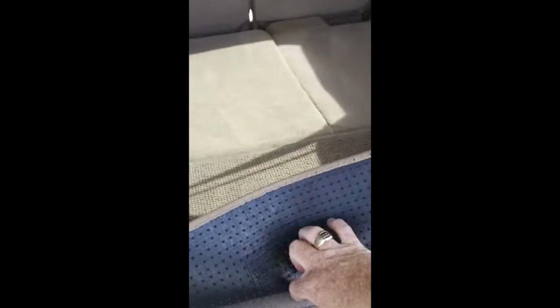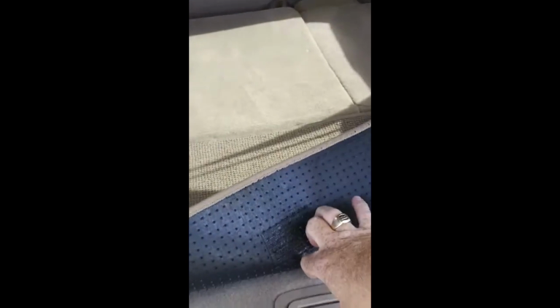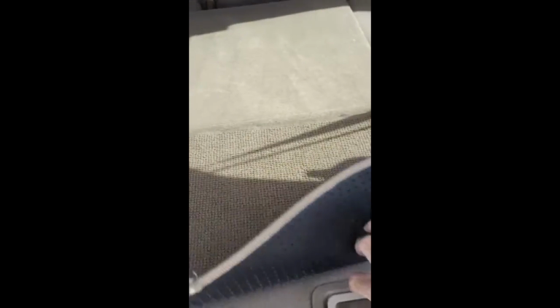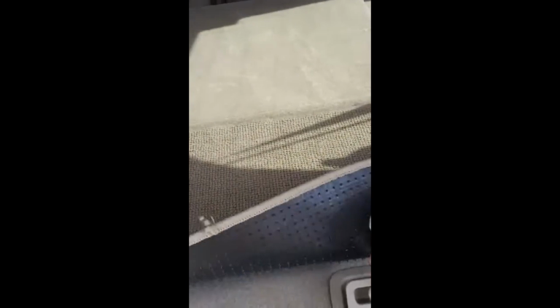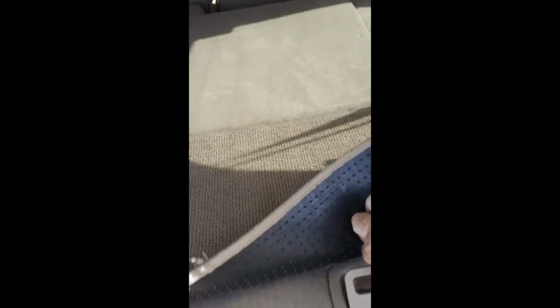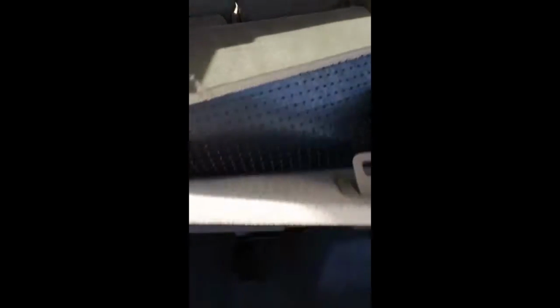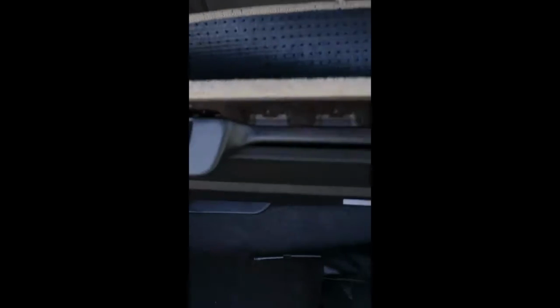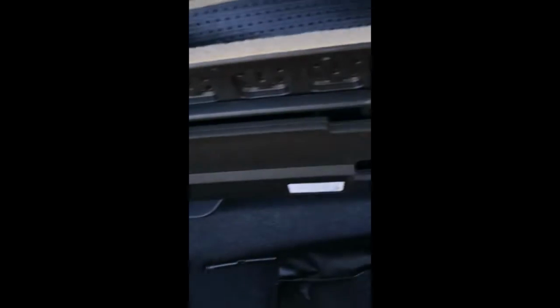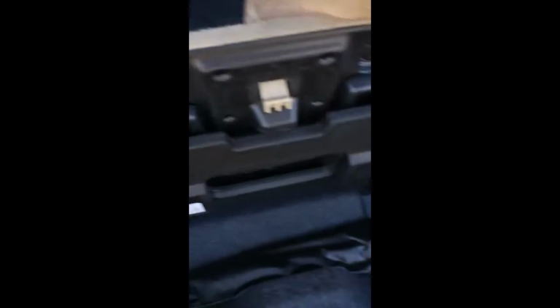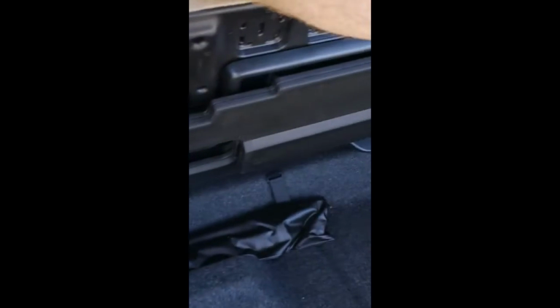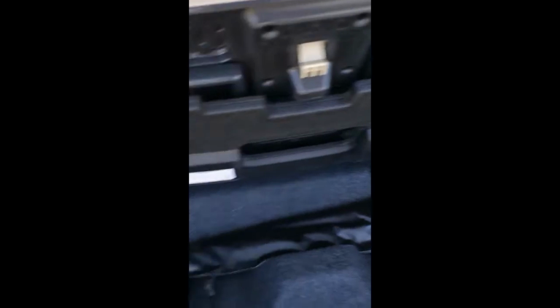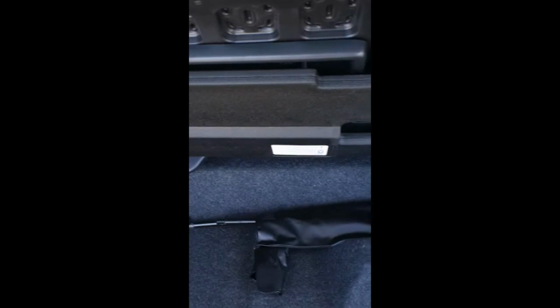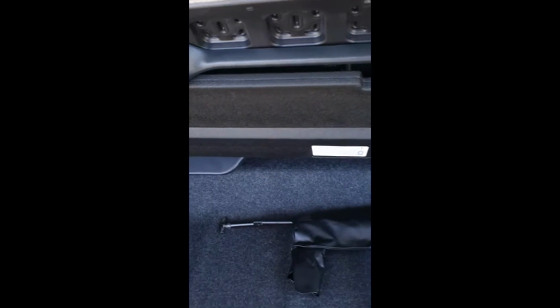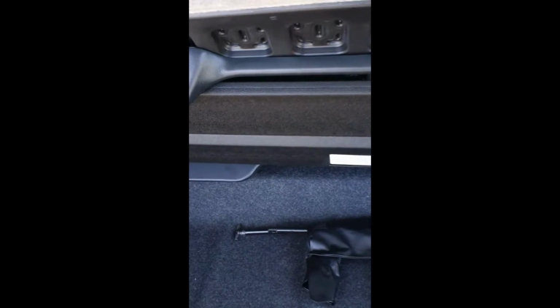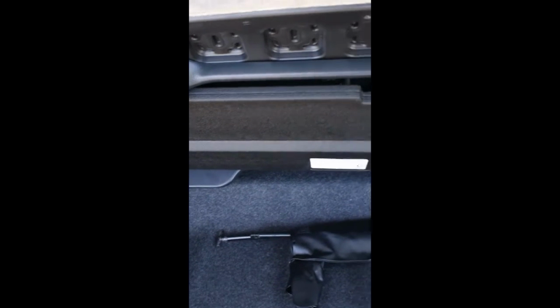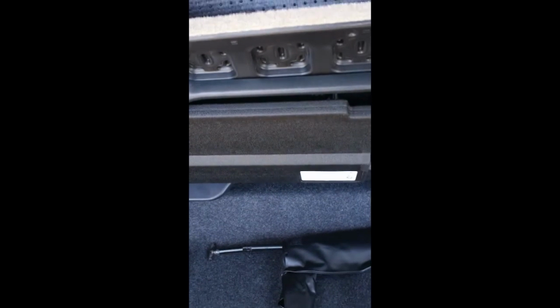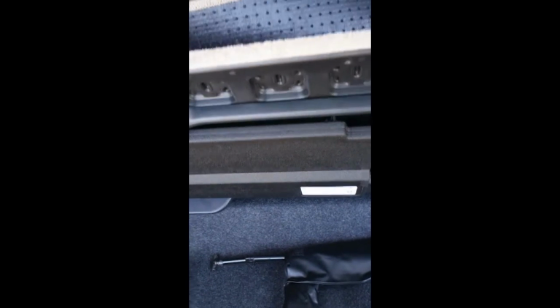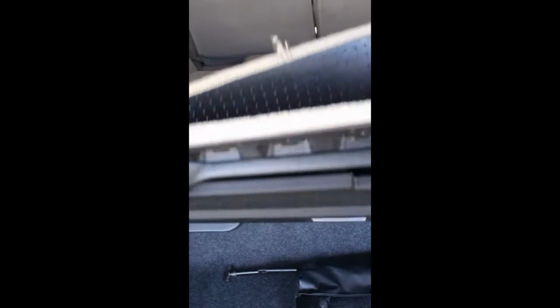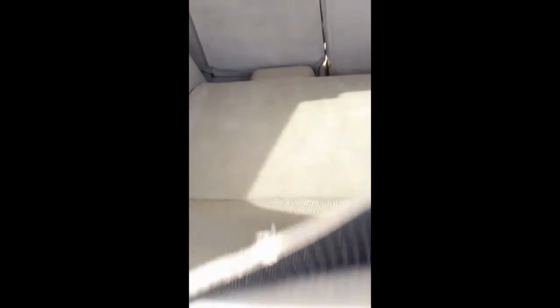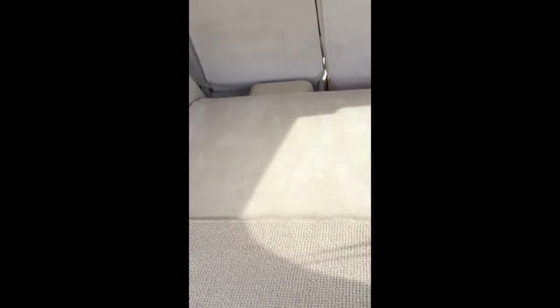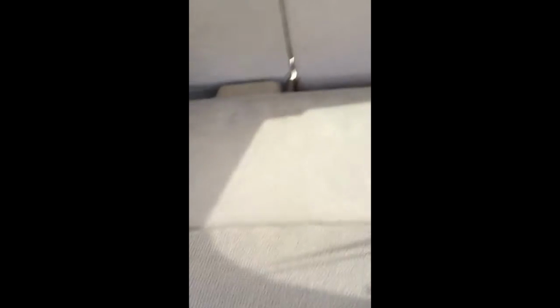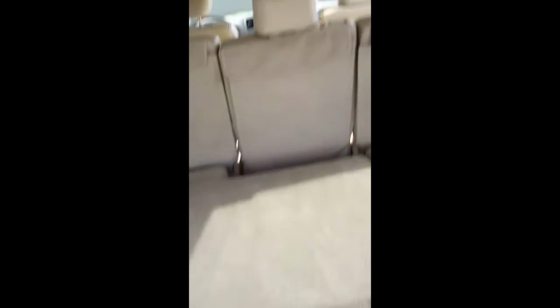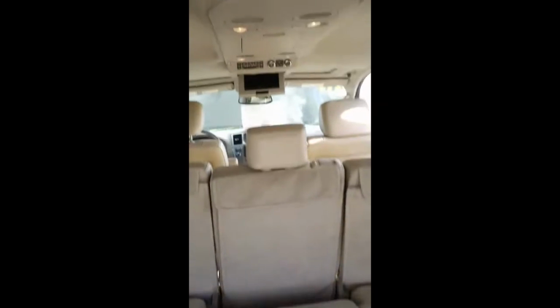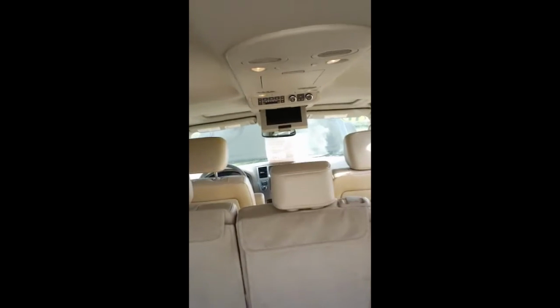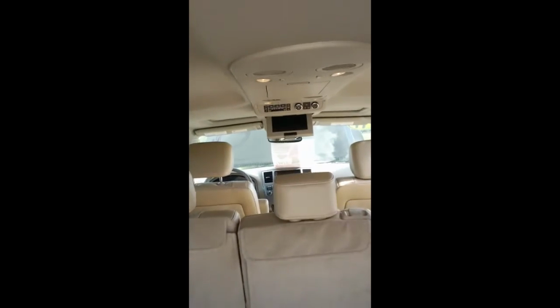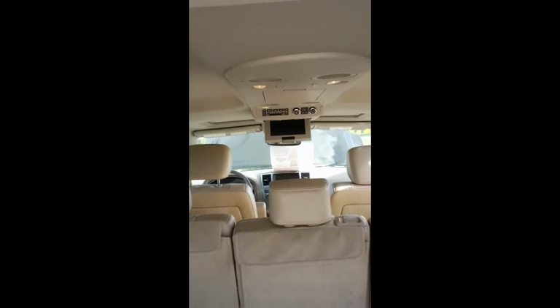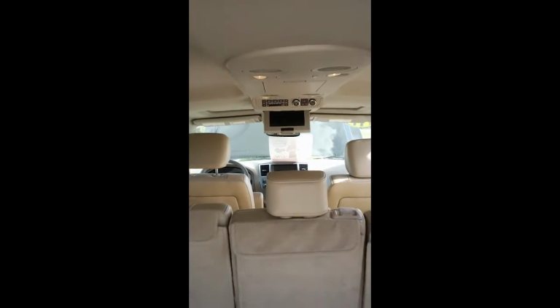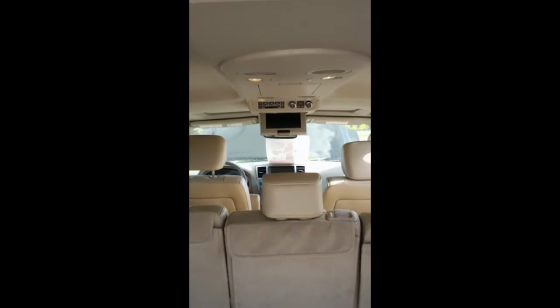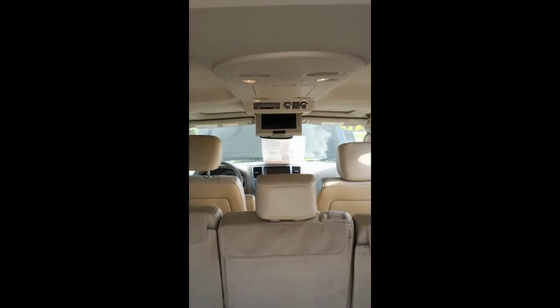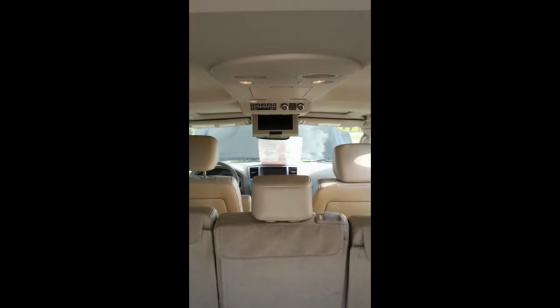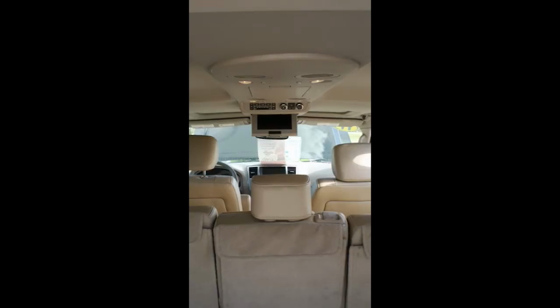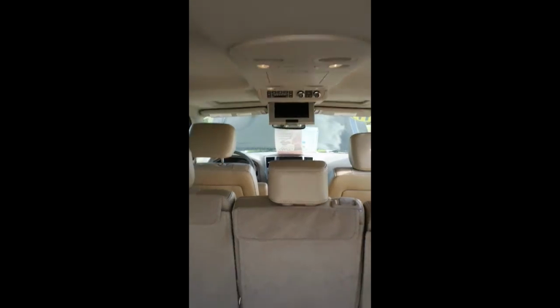Underneath here you have a little bit of storage, so you can put a hideaway, a set of jumper cables, or things like that. And as you can see here, your entertainment center is right there.